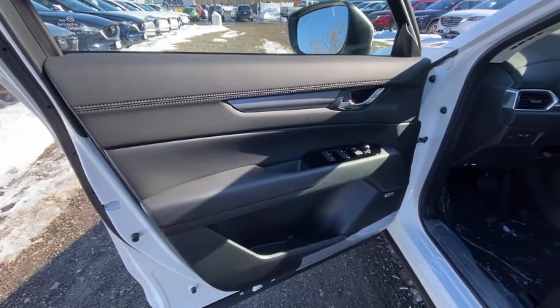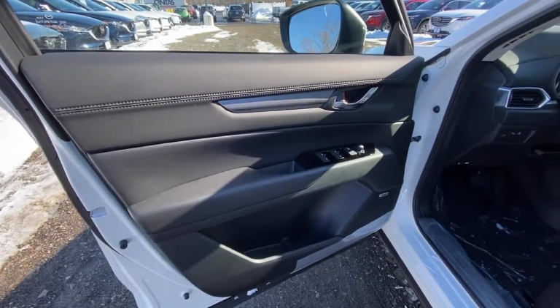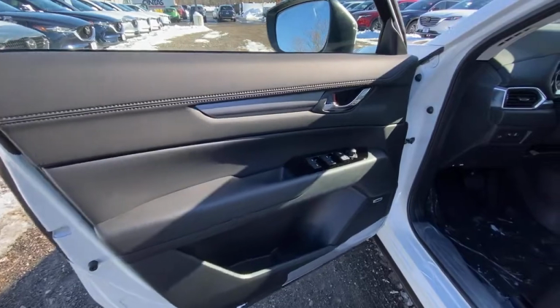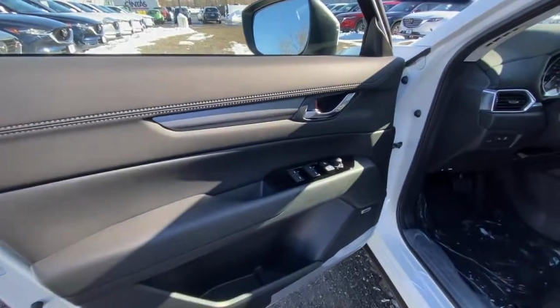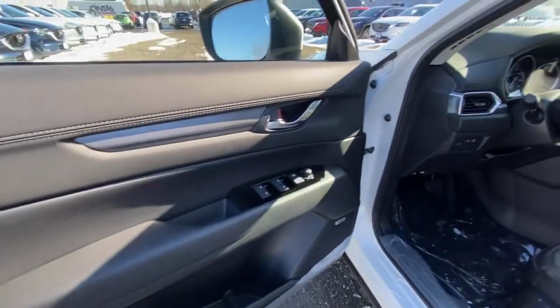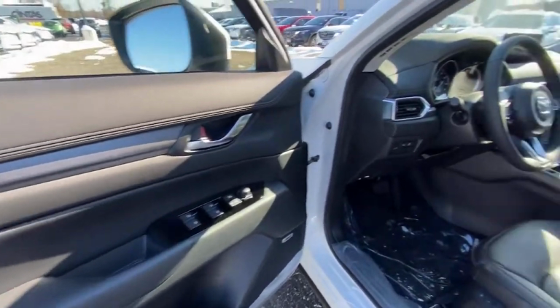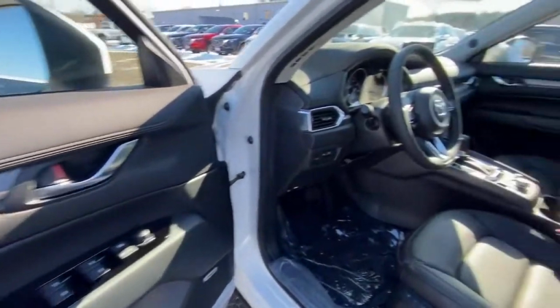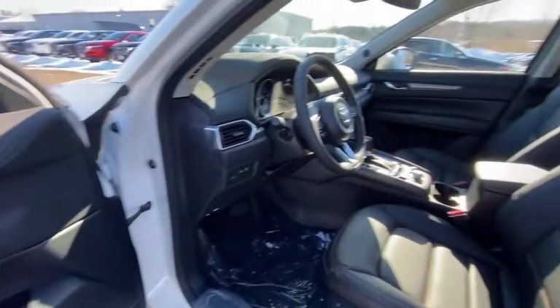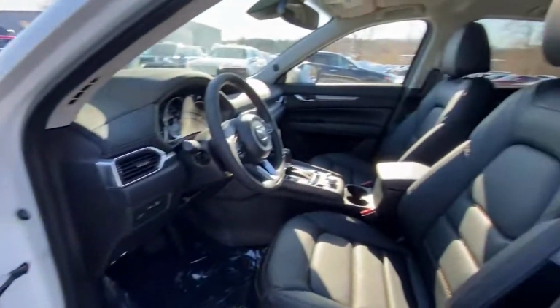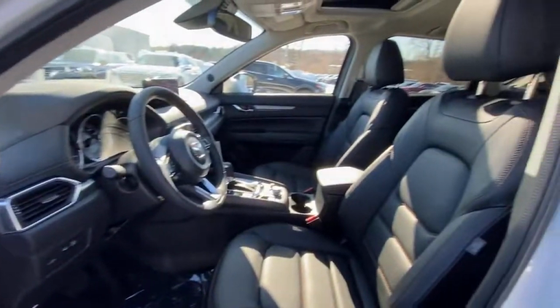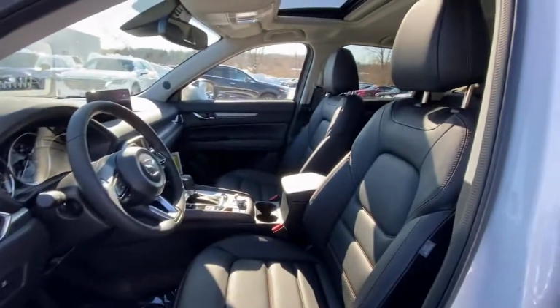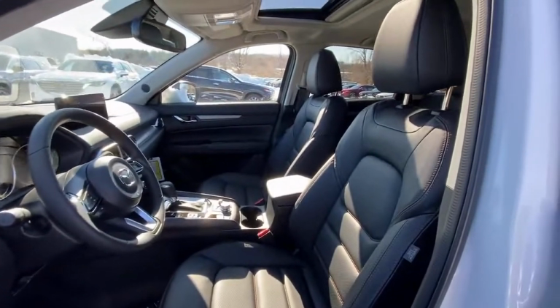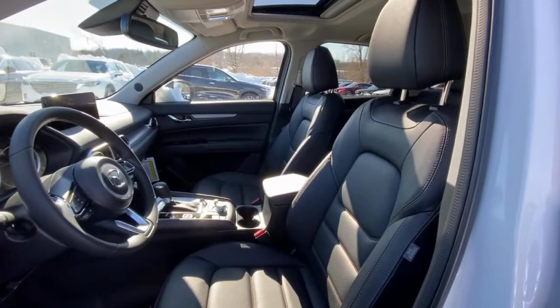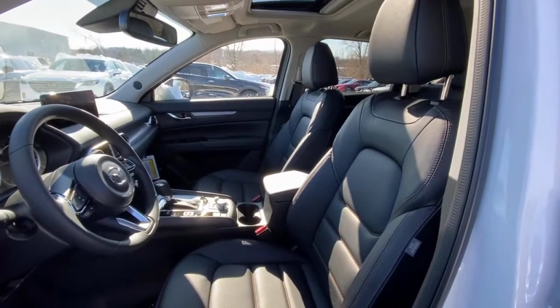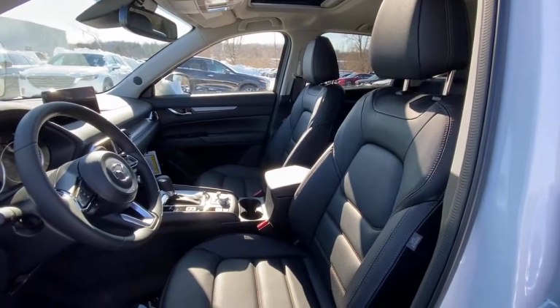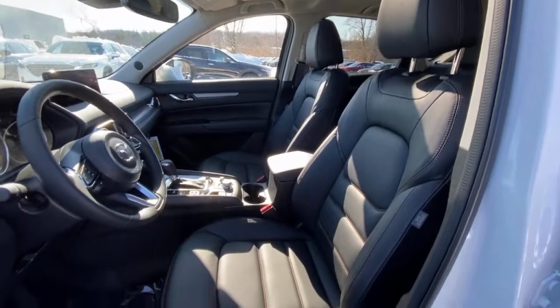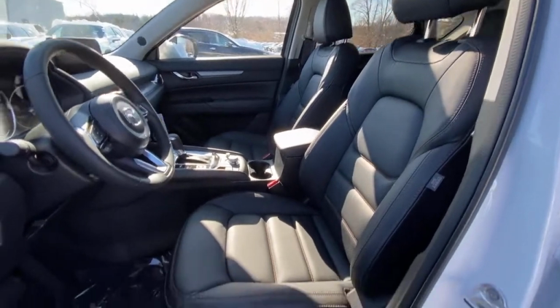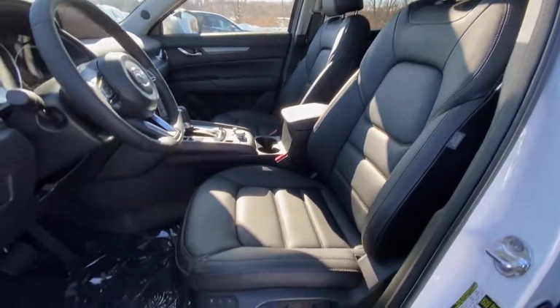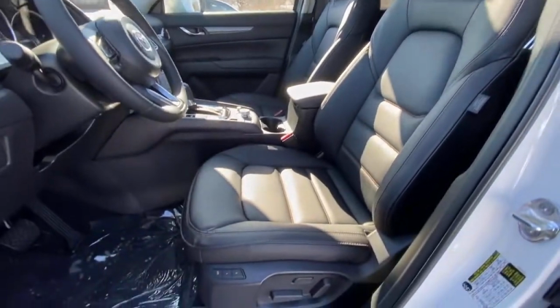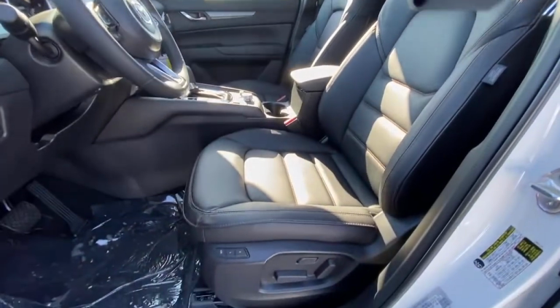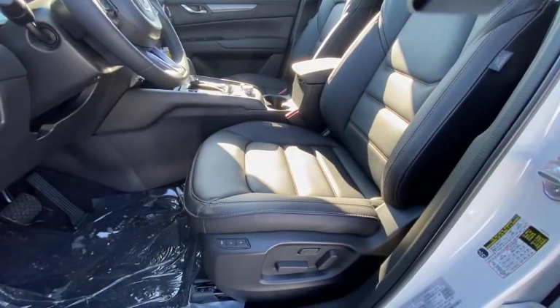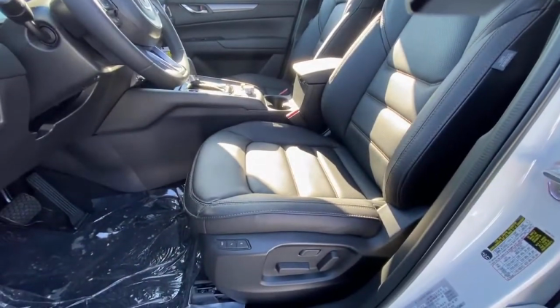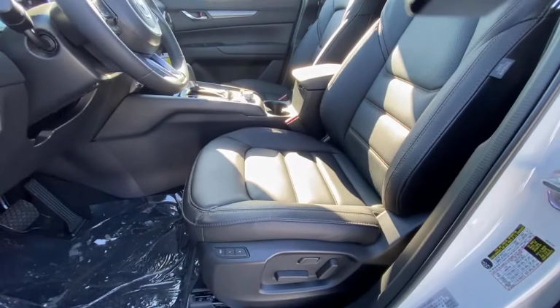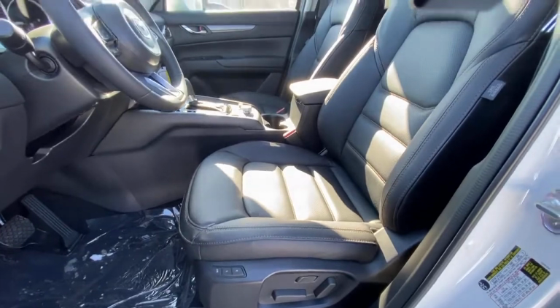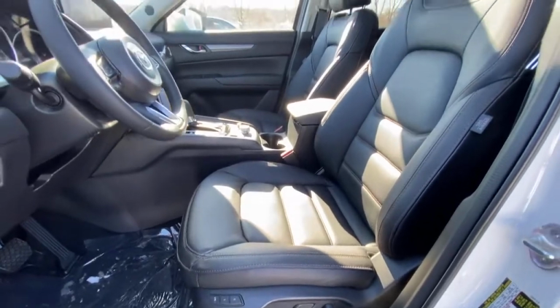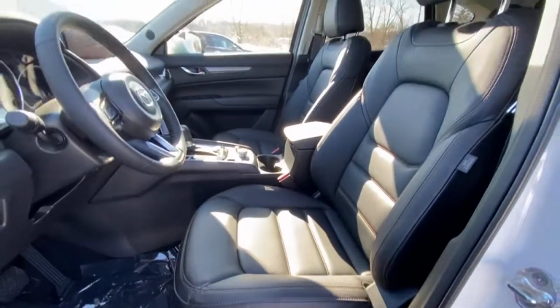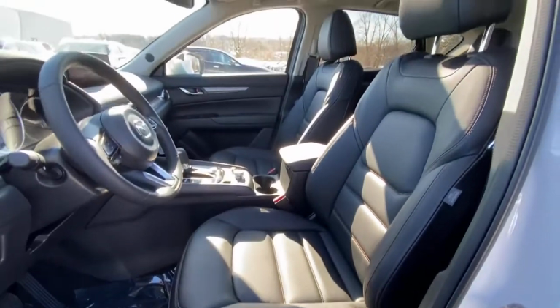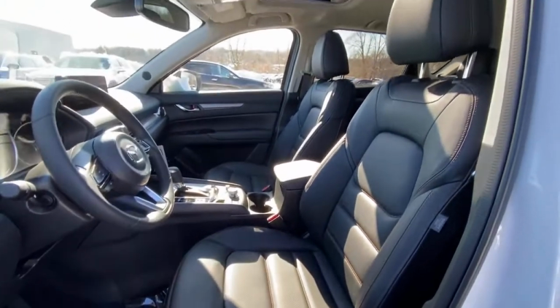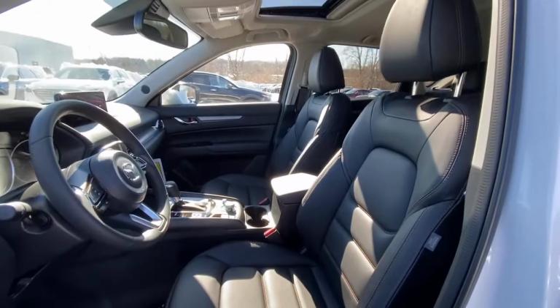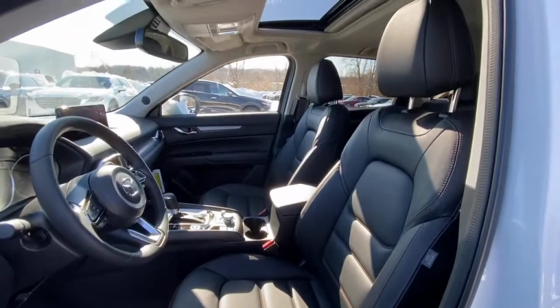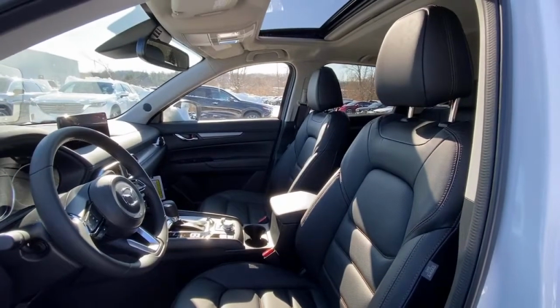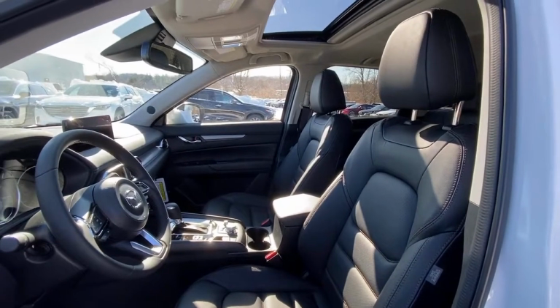Style and versatility blend beautifully in this driver-focused CX-5 crossover. See for yourself when you take it out for a road test.